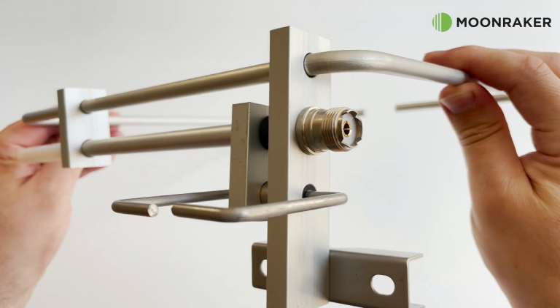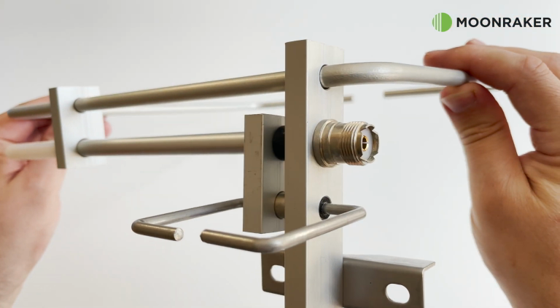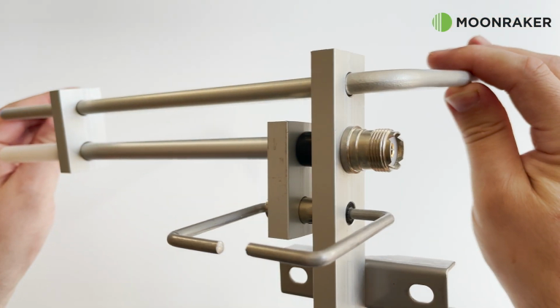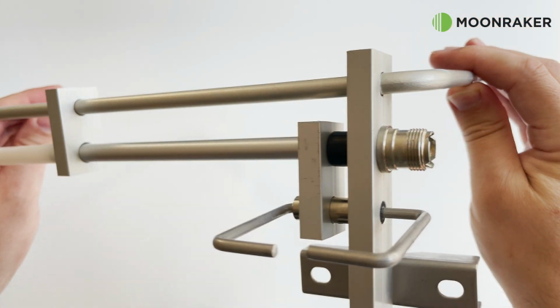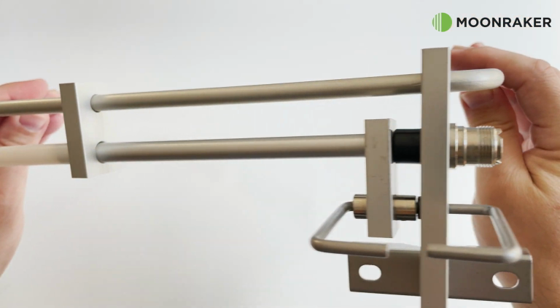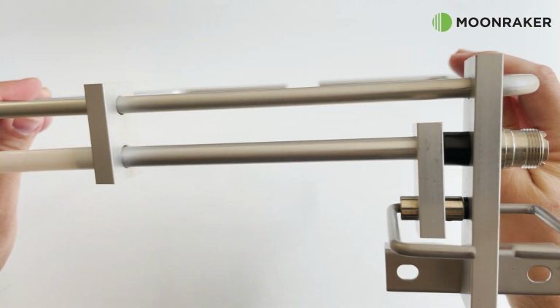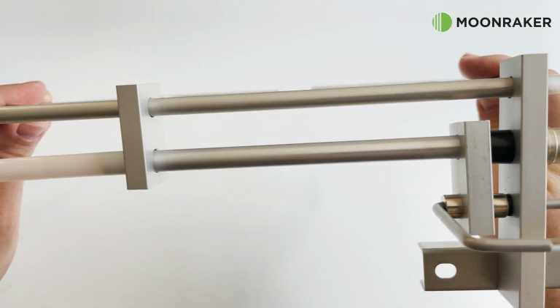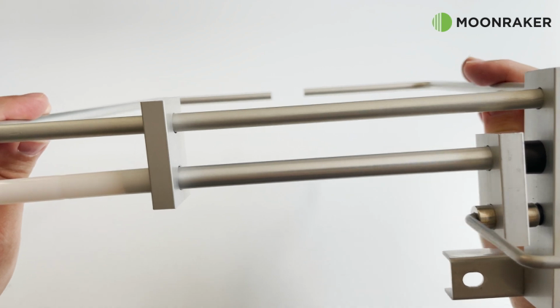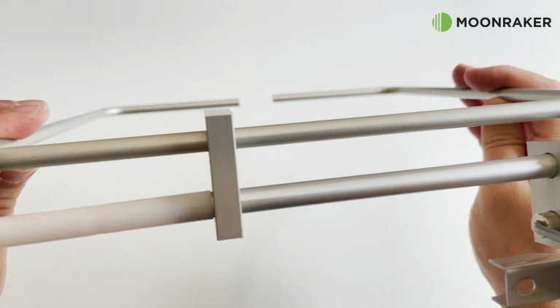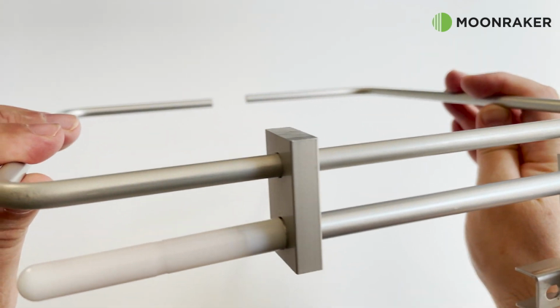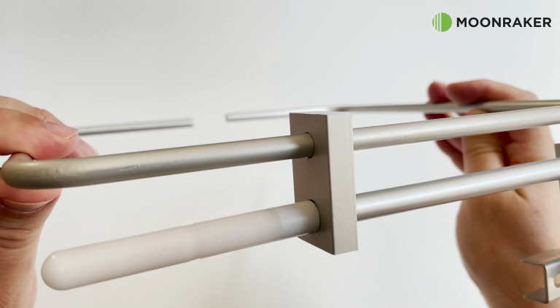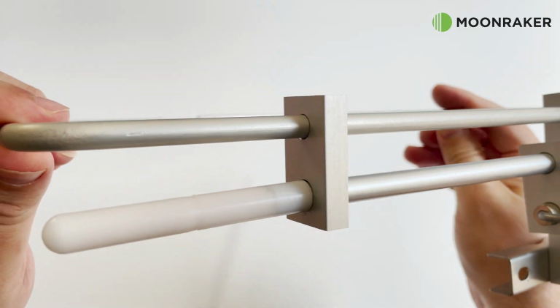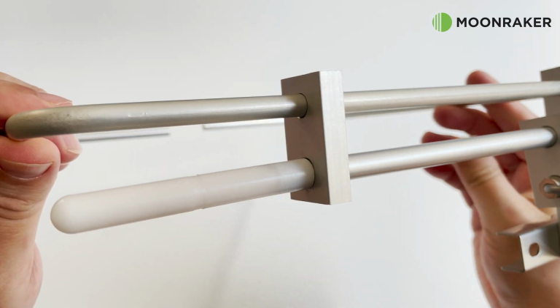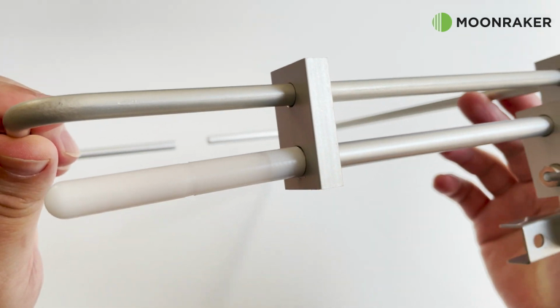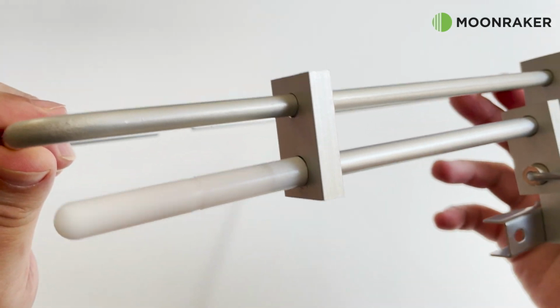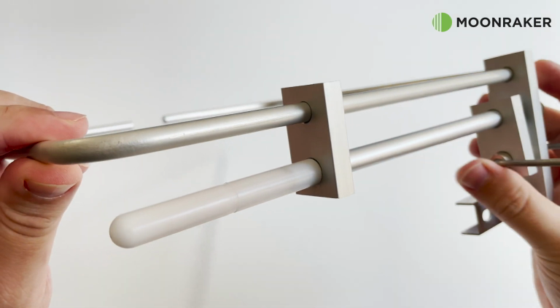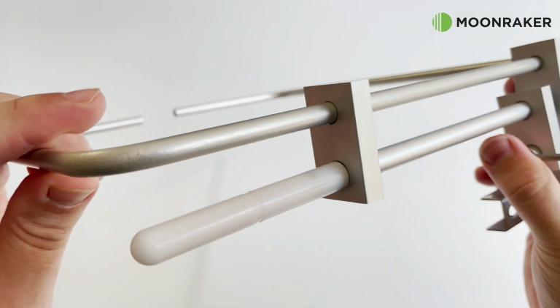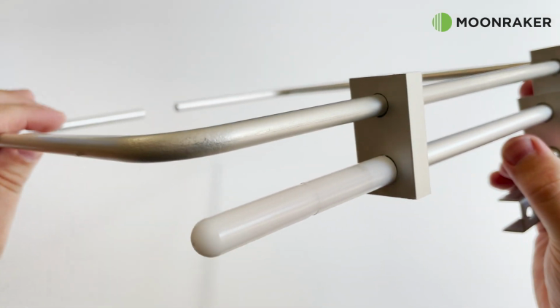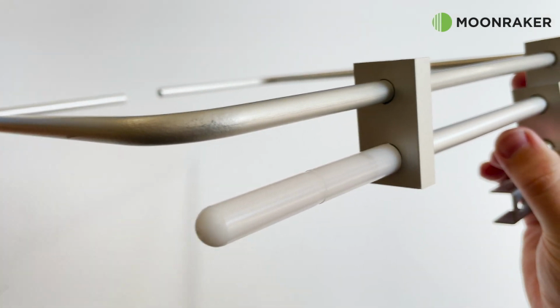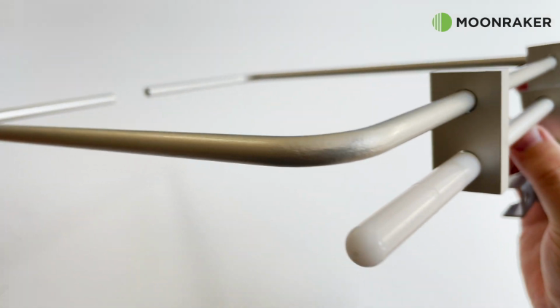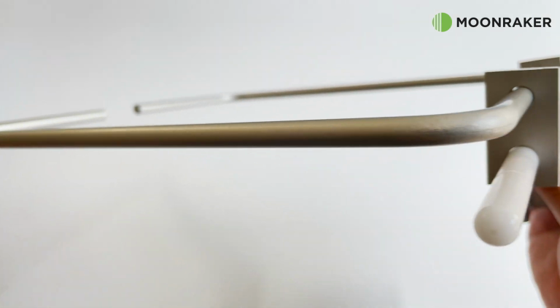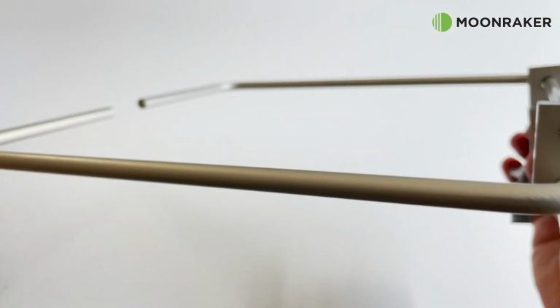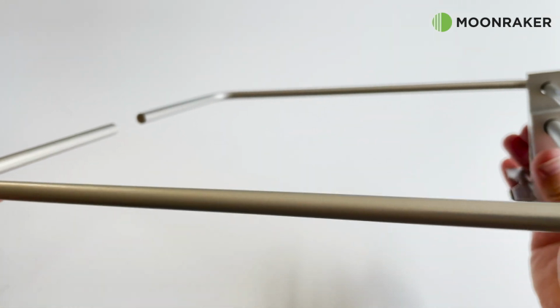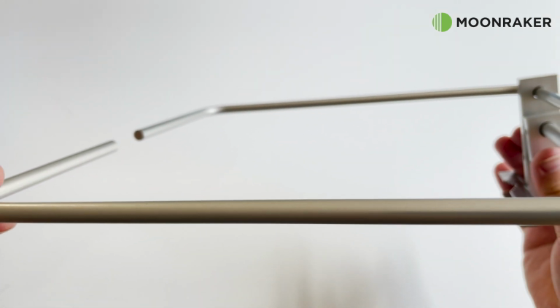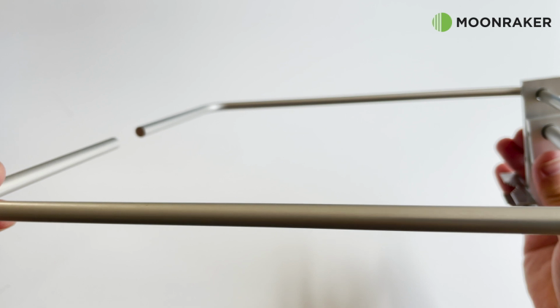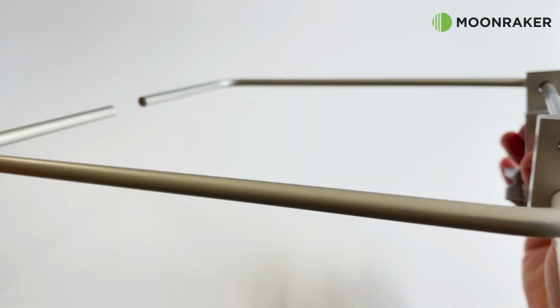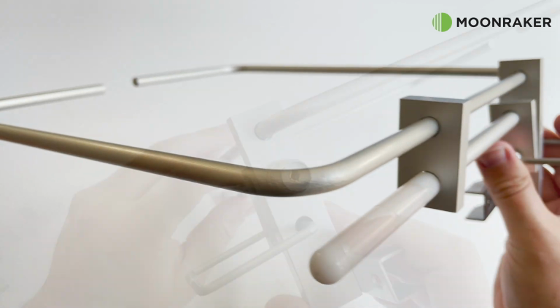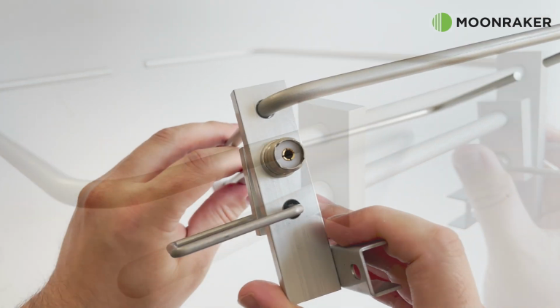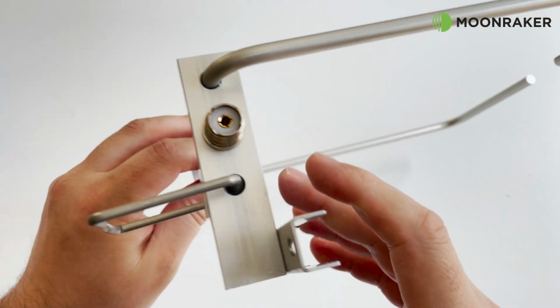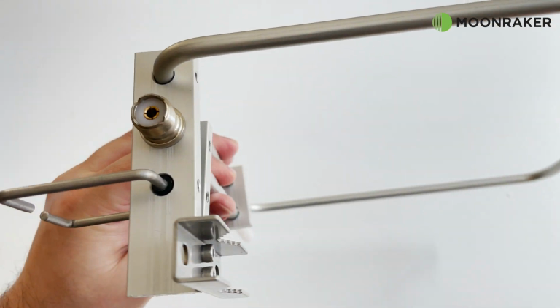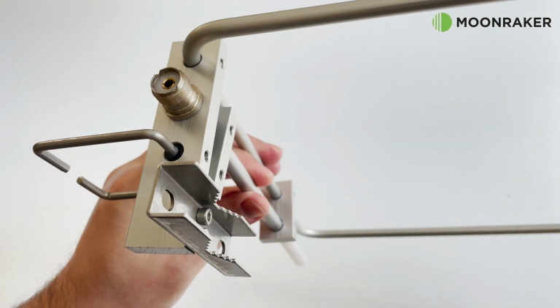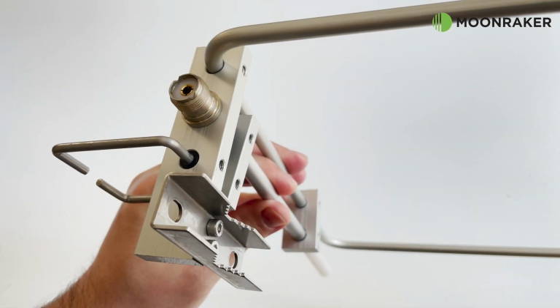With a VSWR of below 1.5 across the supported bands, the HLP270 presents a 50 ohm impedance match on its SO239 connector, which is where you attach your feedline coax.